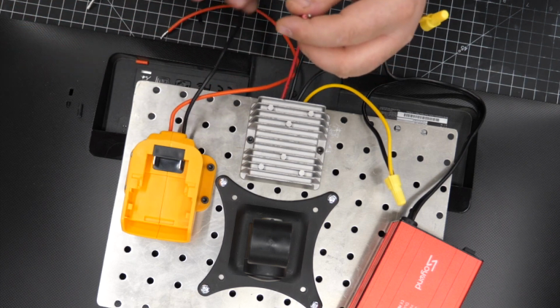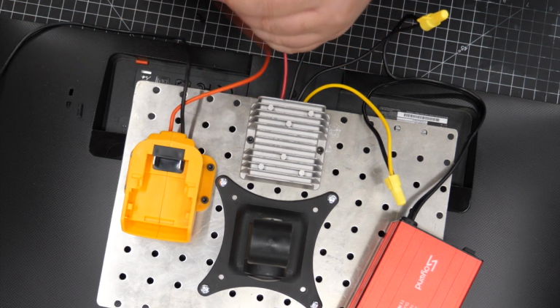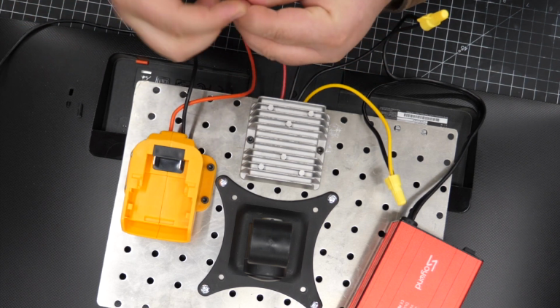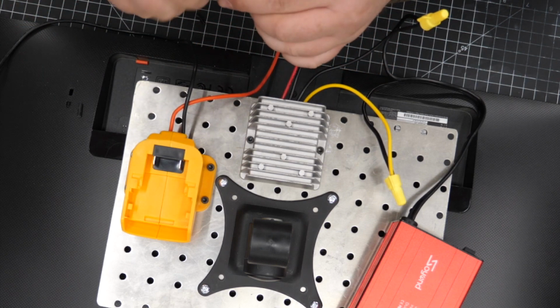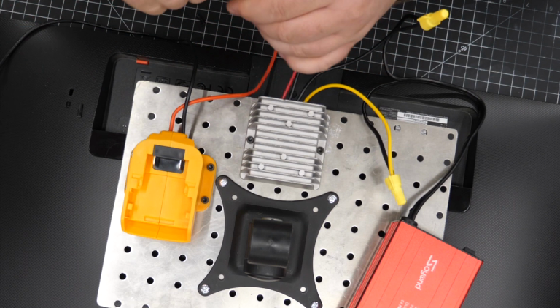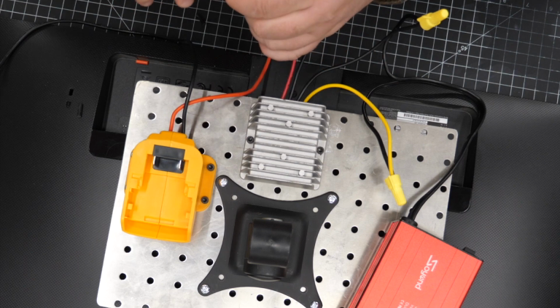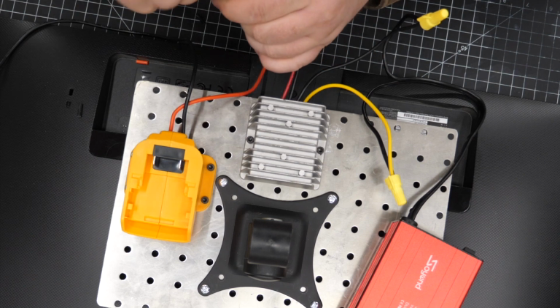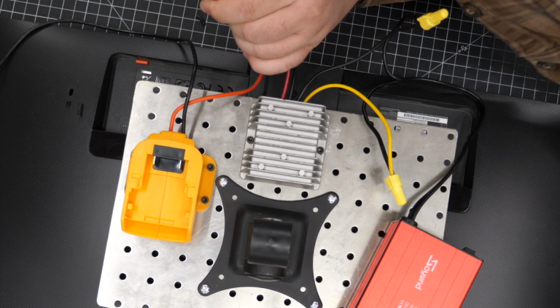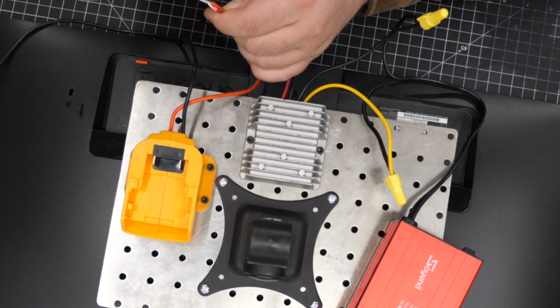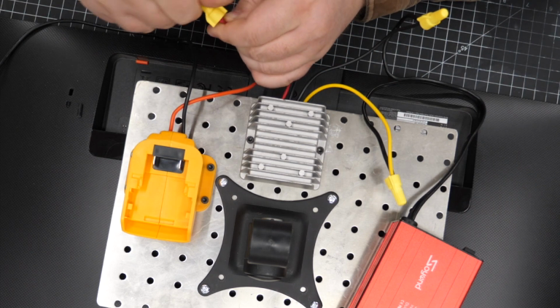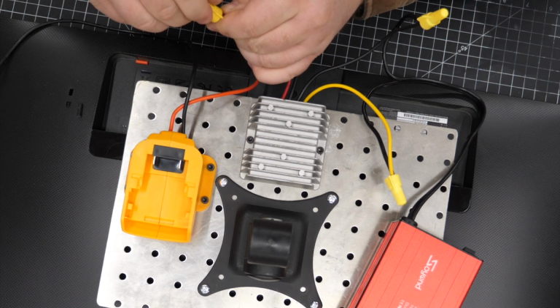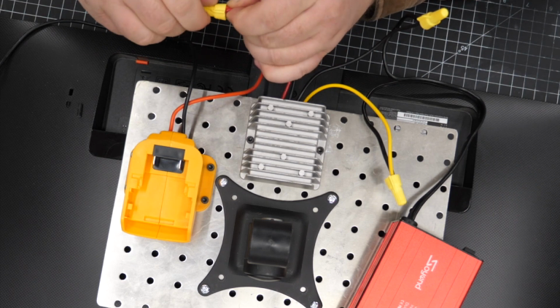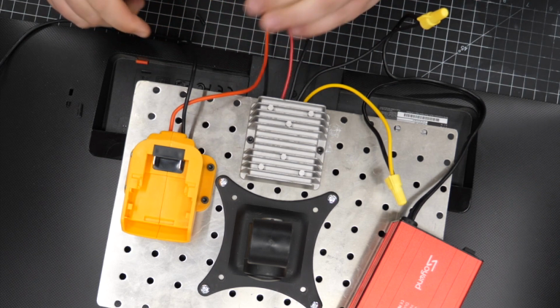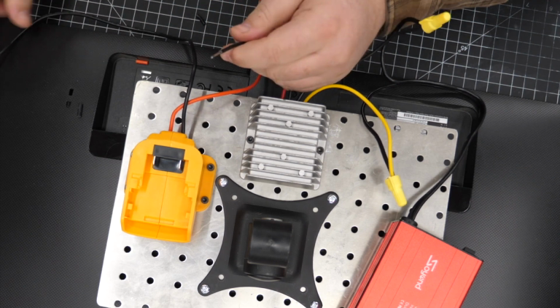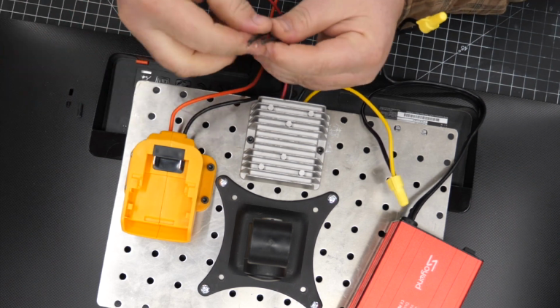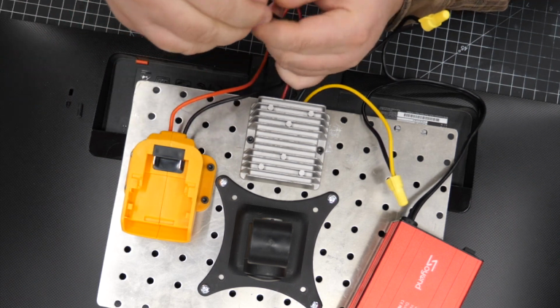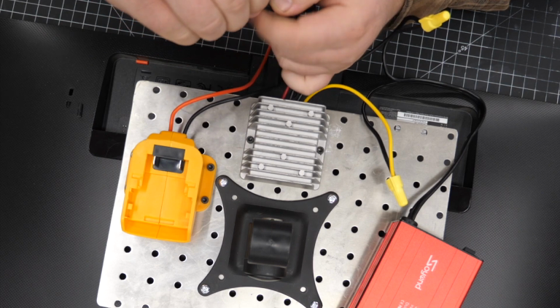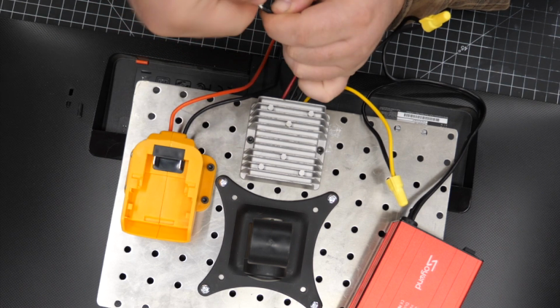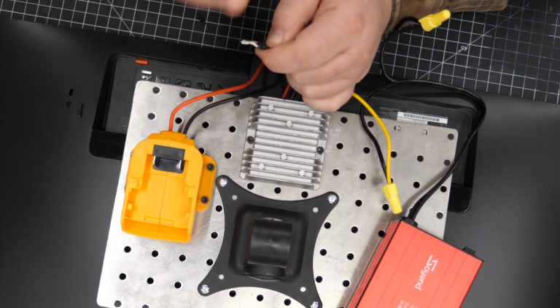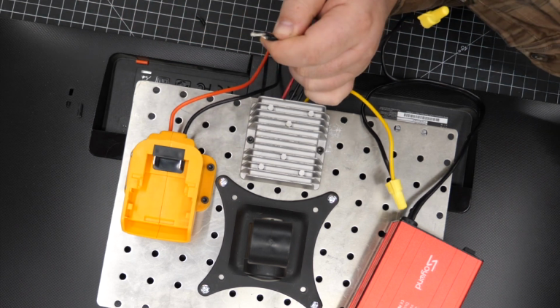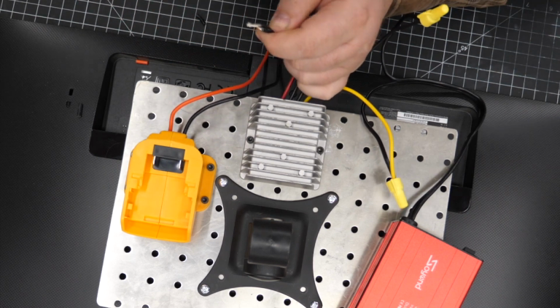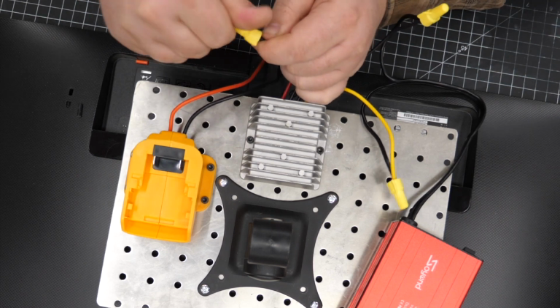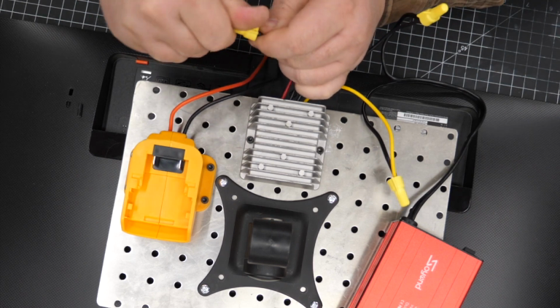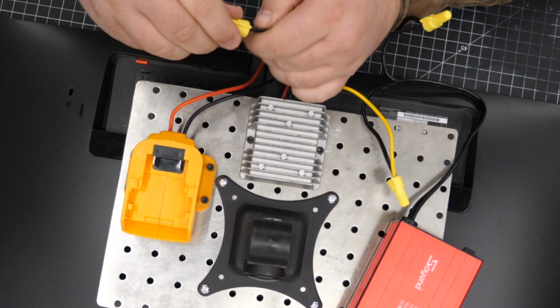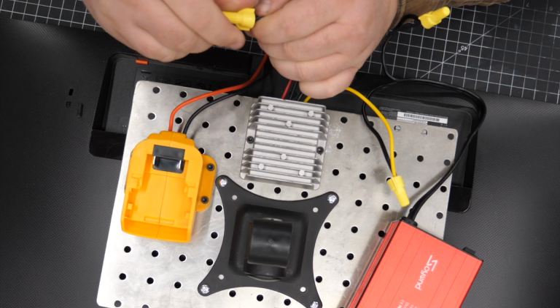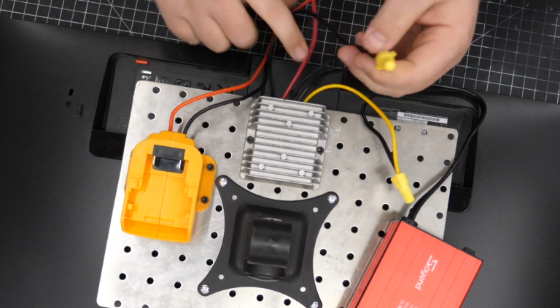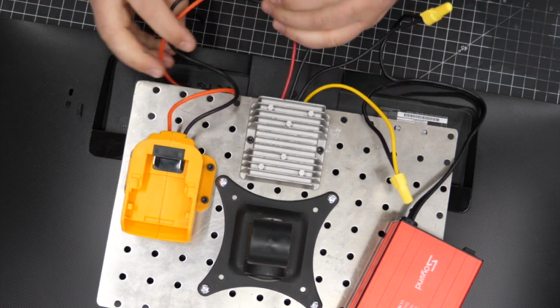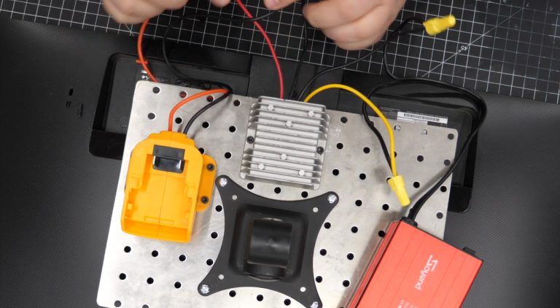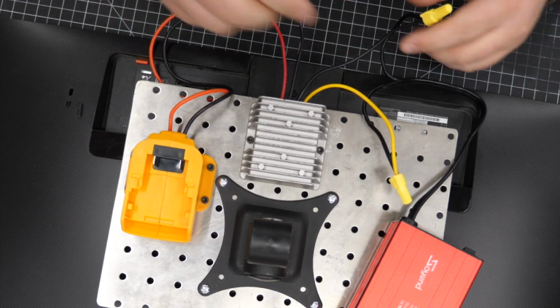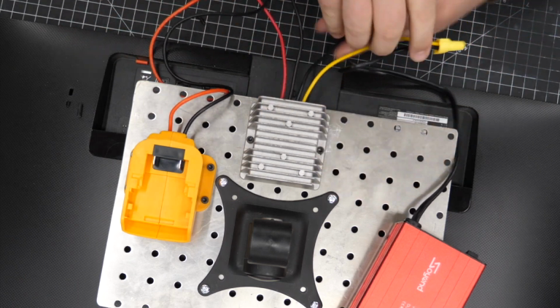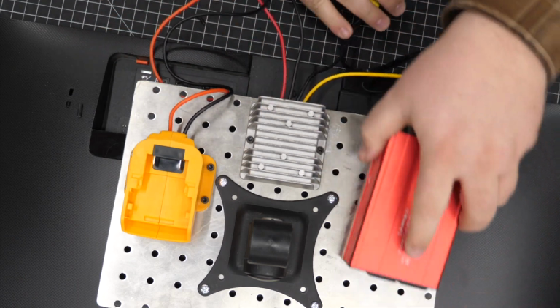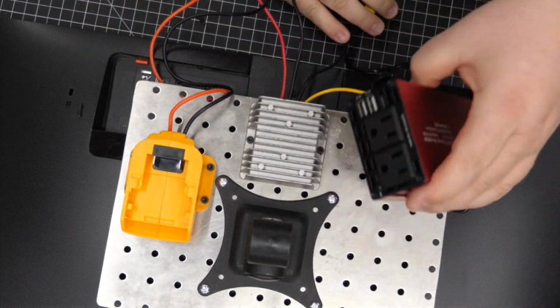I'm just quickly wire nutting them for the first test to make sure it works. I'm going to start the first test with something that's relatively low voltage — I'm going to use my phone before I go ahead and go for the whole monitor.